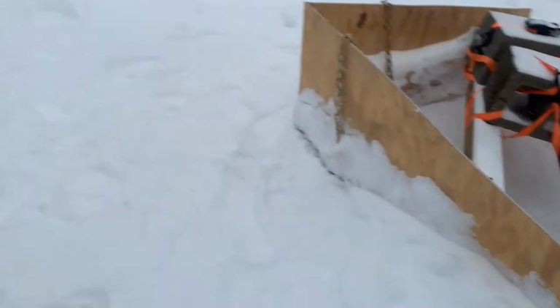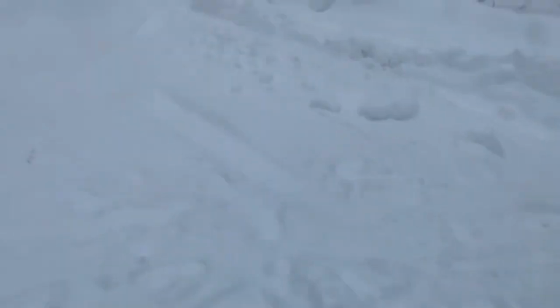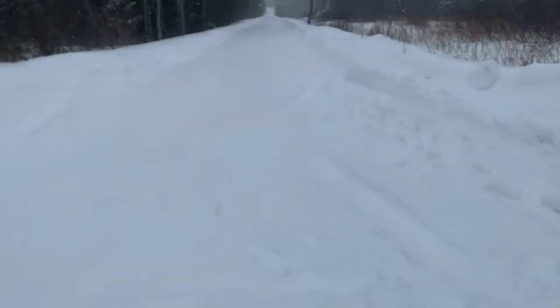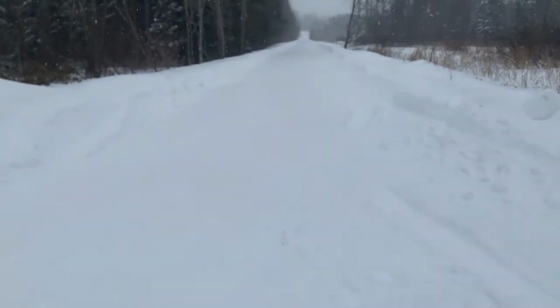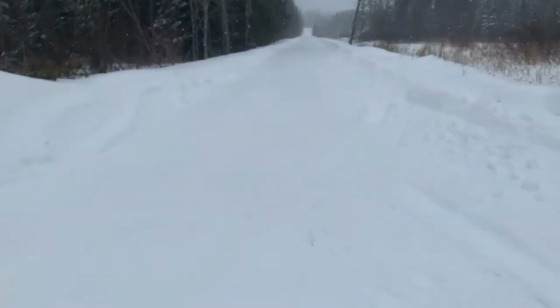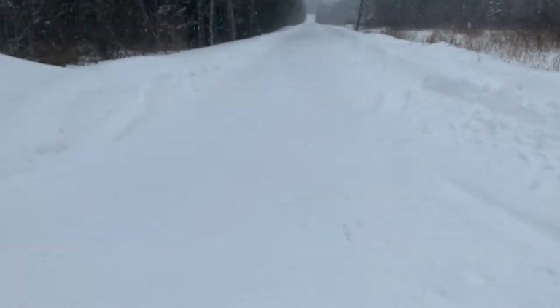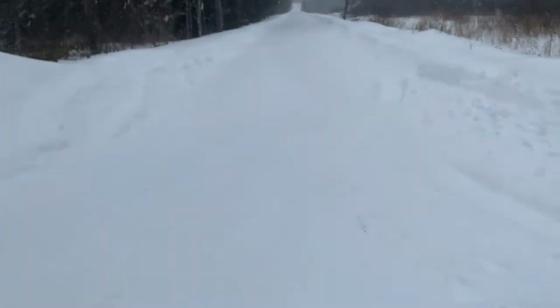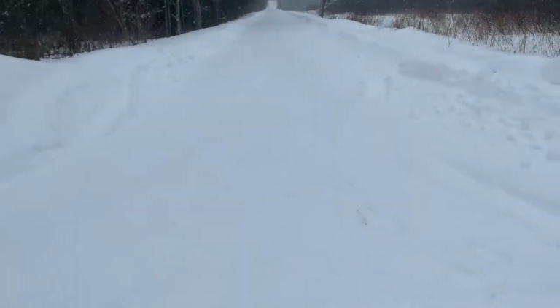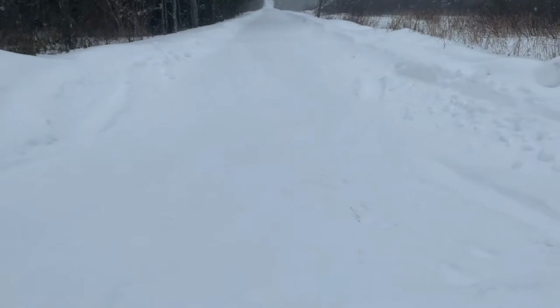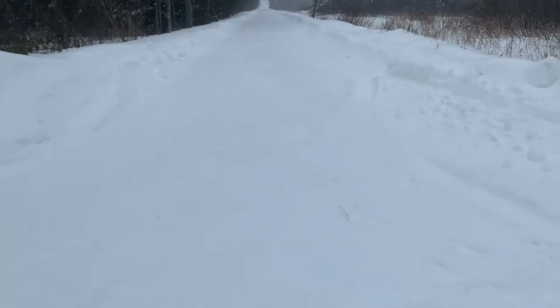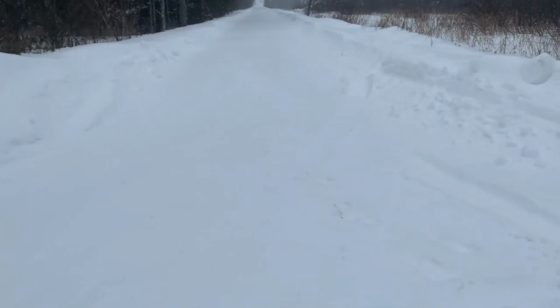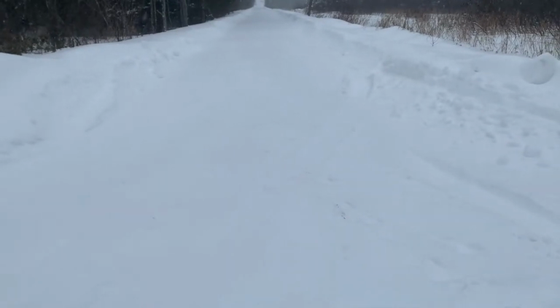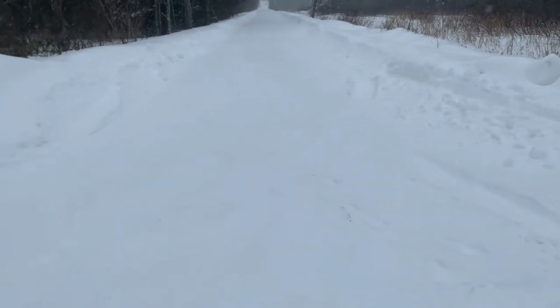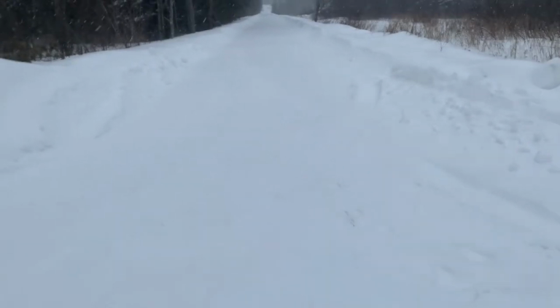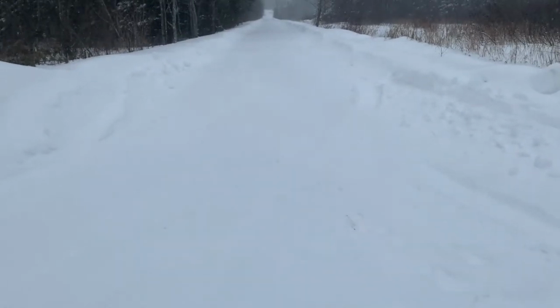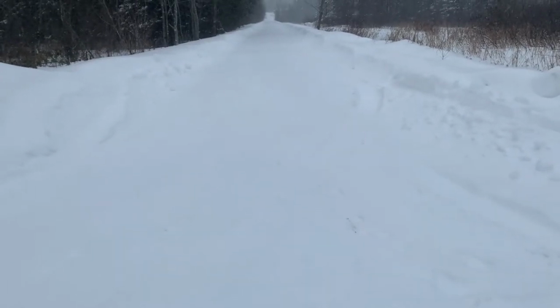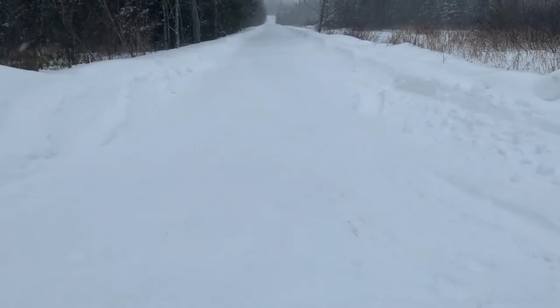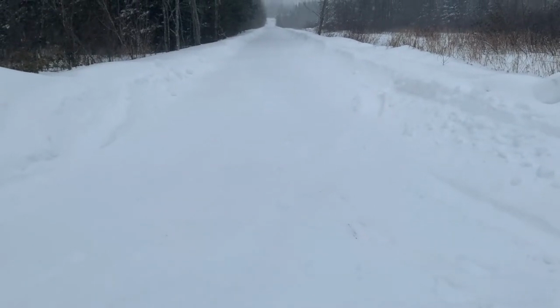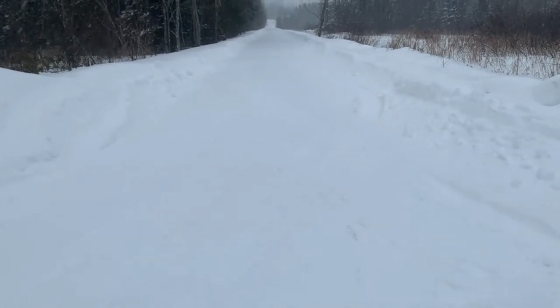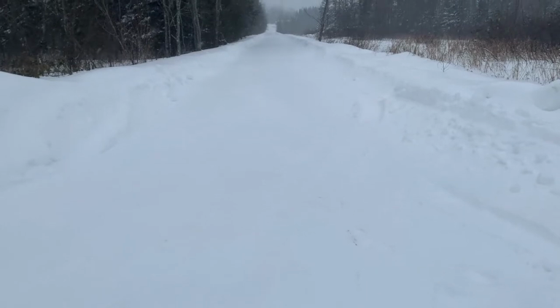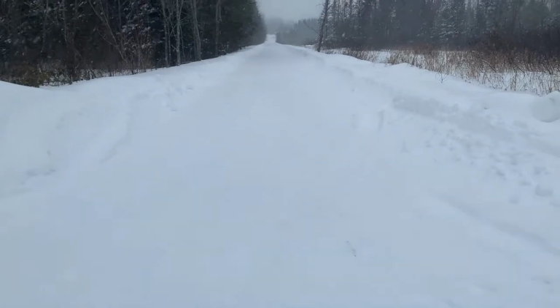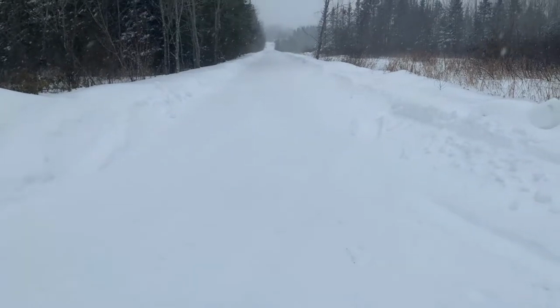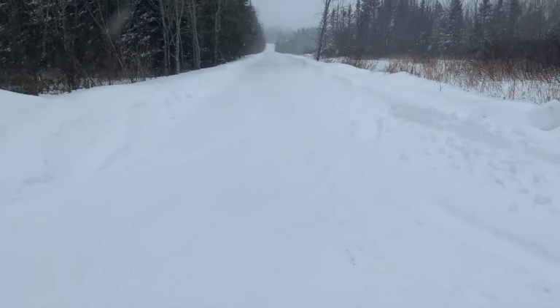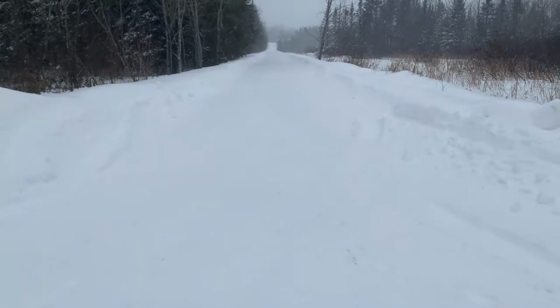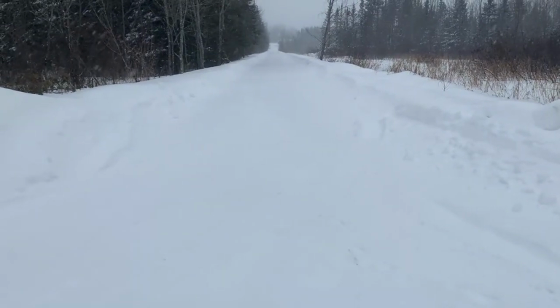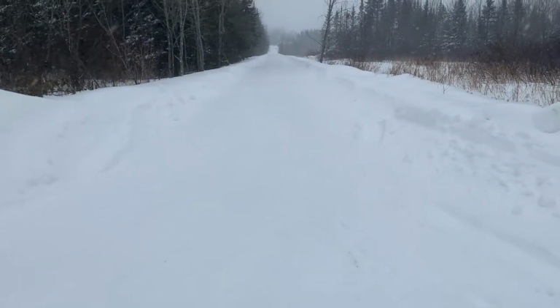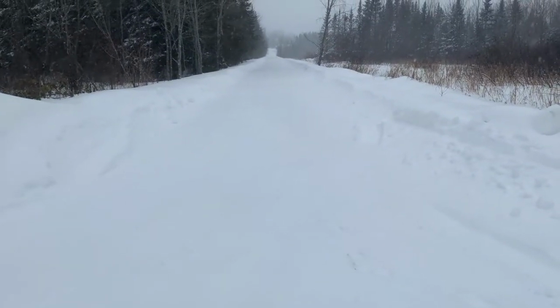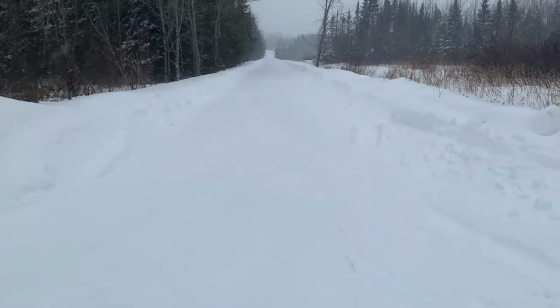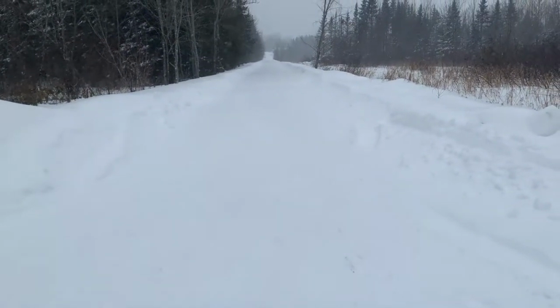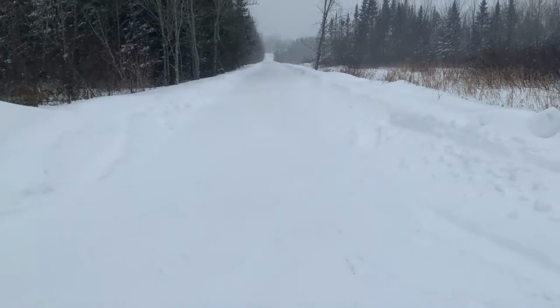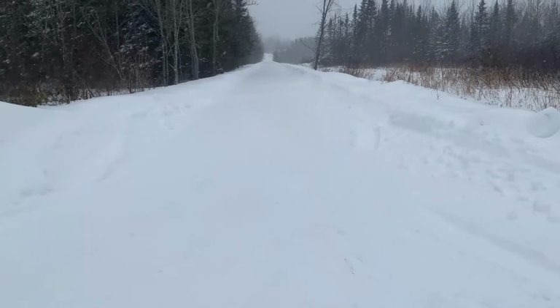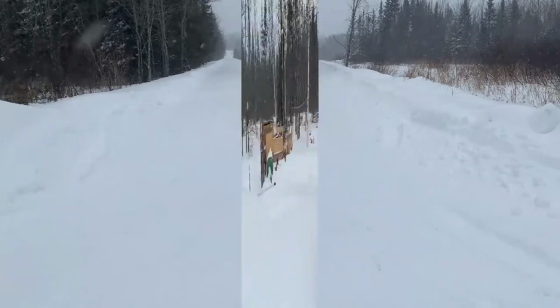It does a phenomenal job flattening out the road and helping my neighbor with the snow plow. We'll keep doing it and keep the road open so we can get in and out of here.